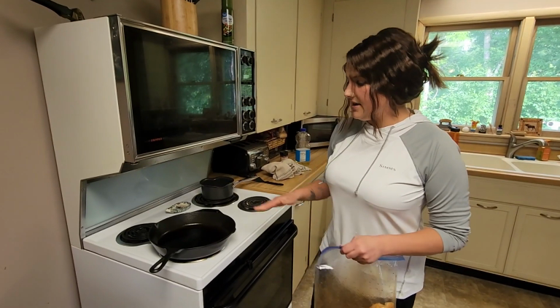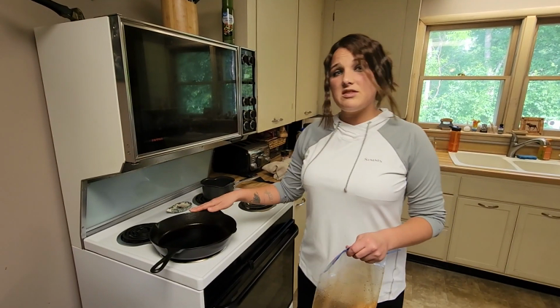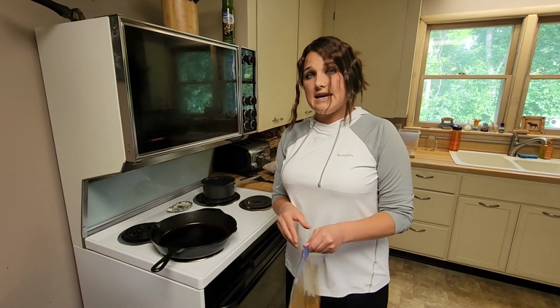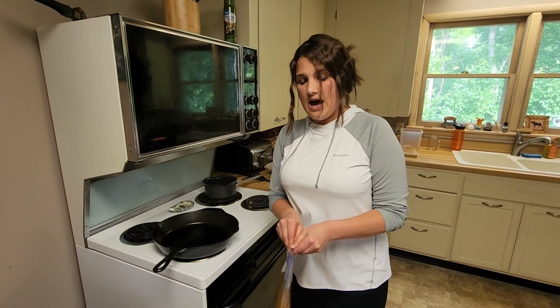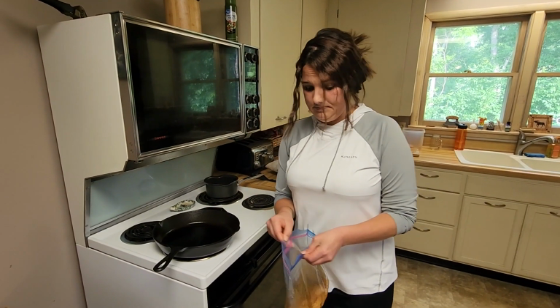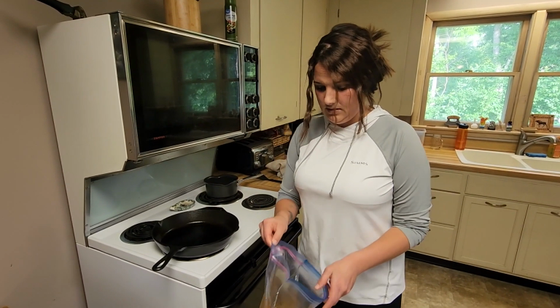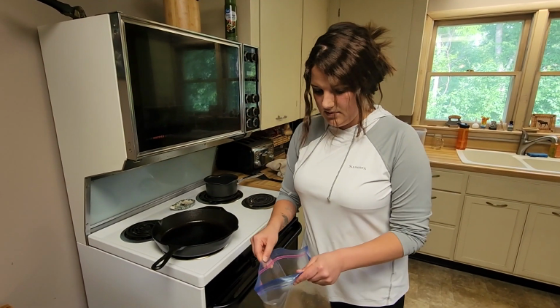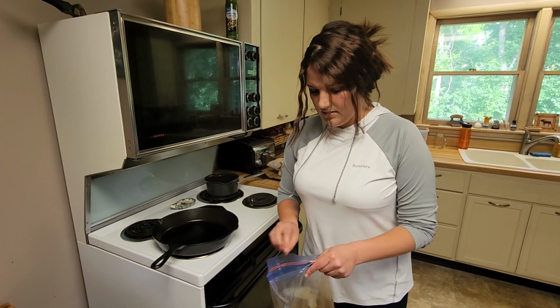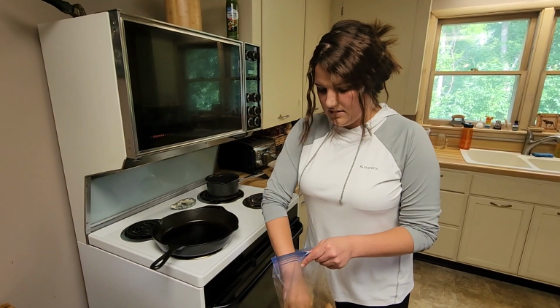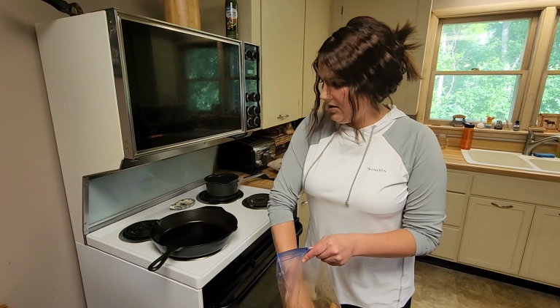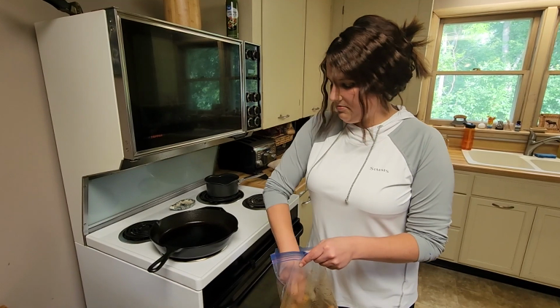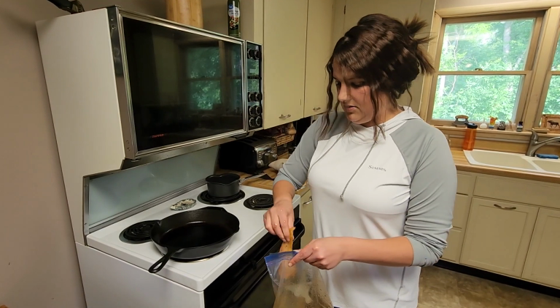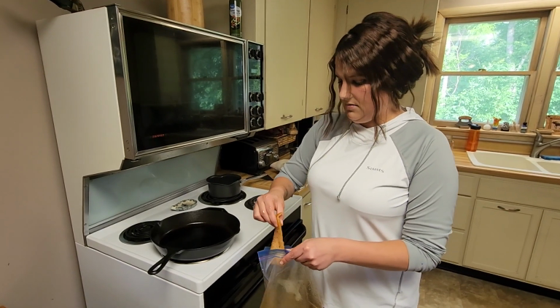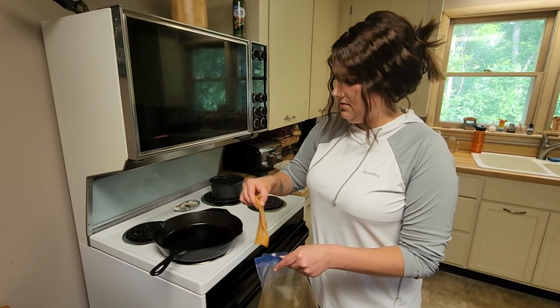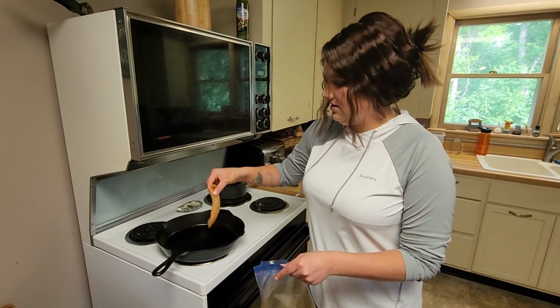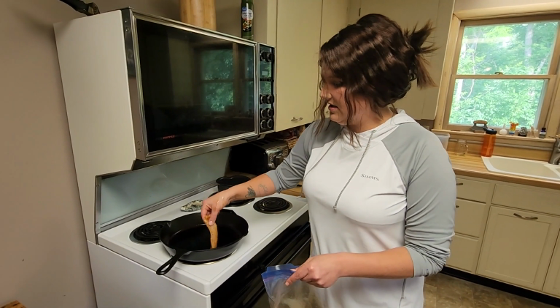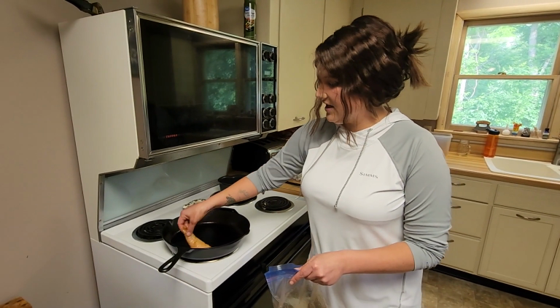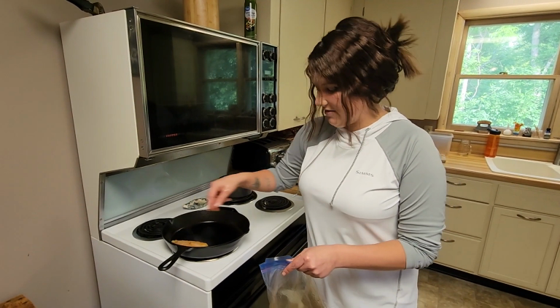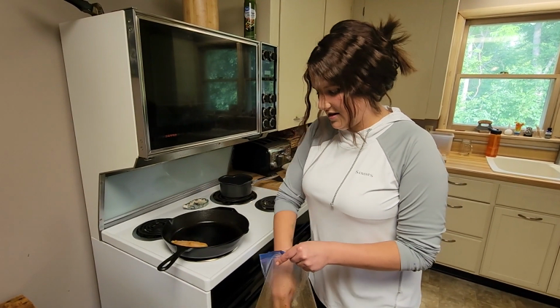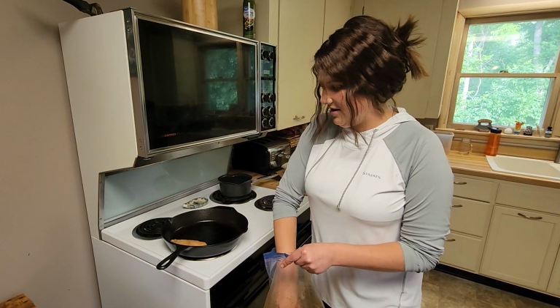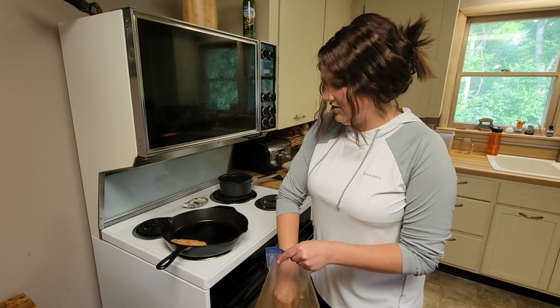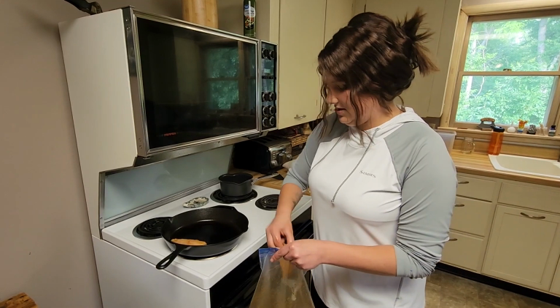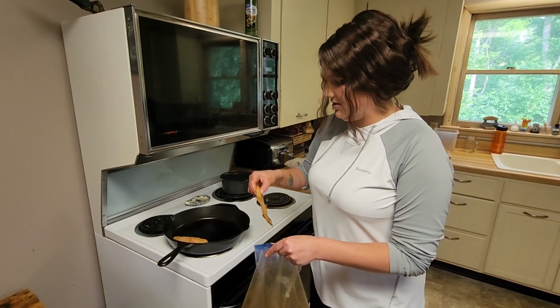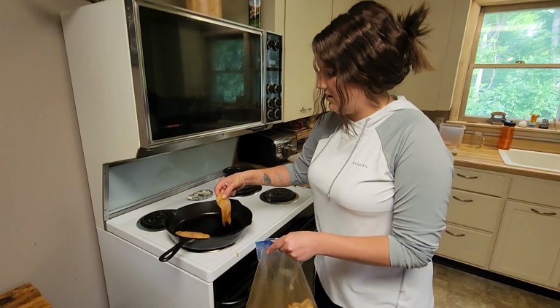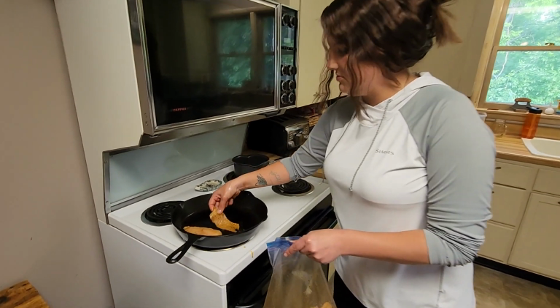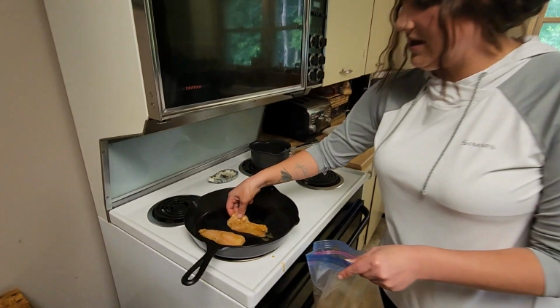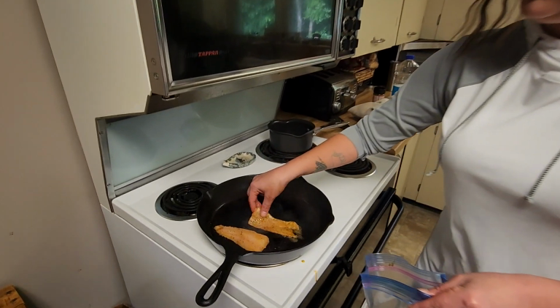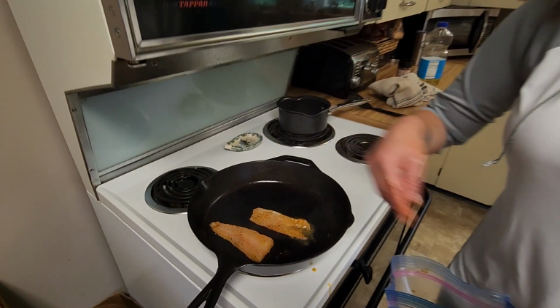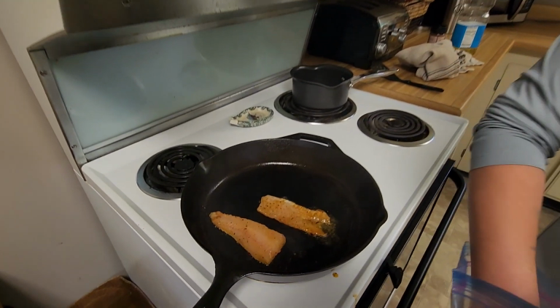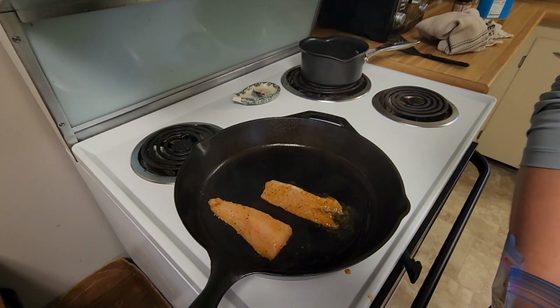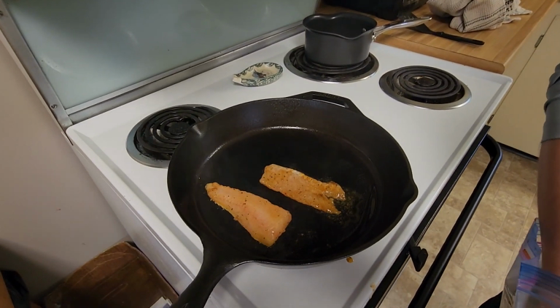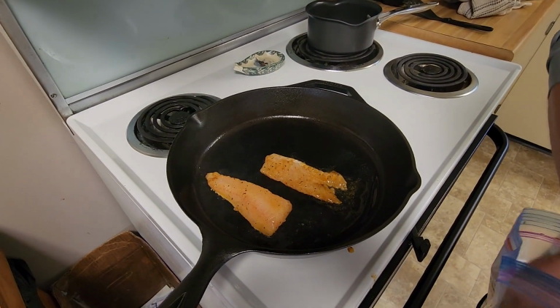All right, so we got the pan nice and hot. All we're simply going to do is lay the flesh right on there and hear that good sizzle. Oops, I'm making a mess.